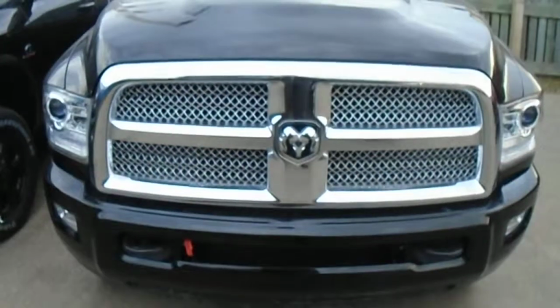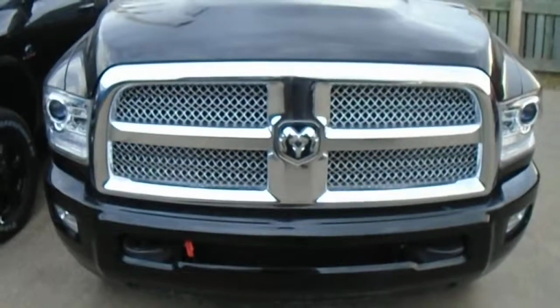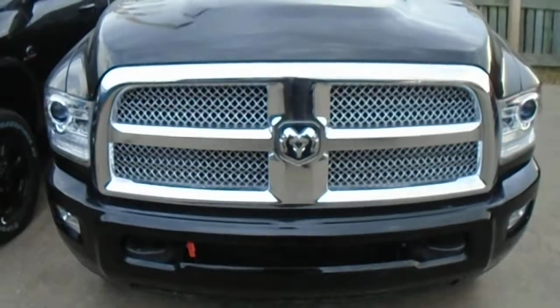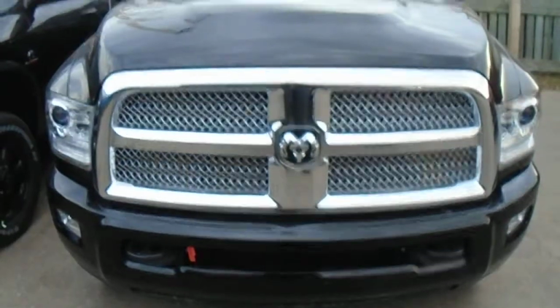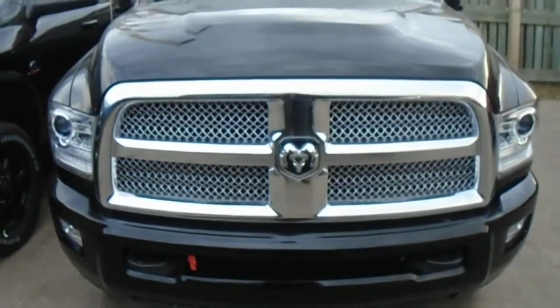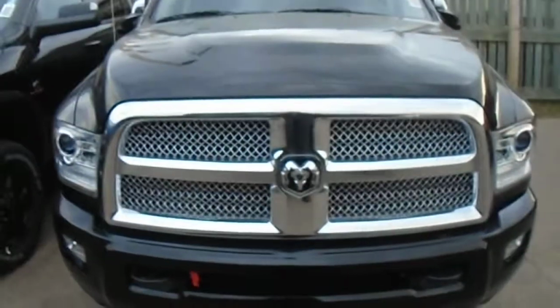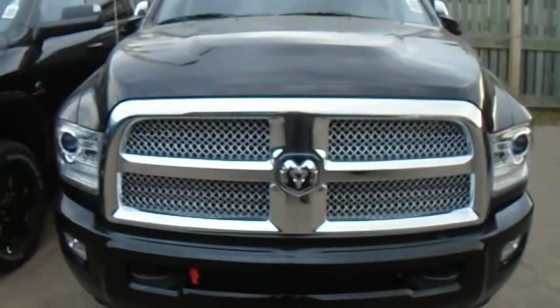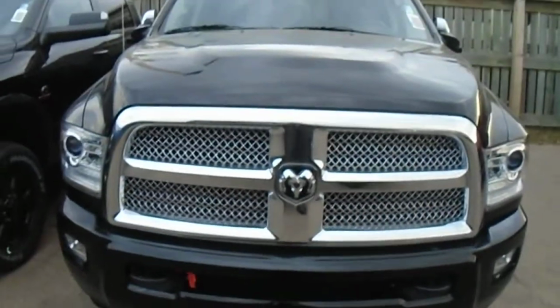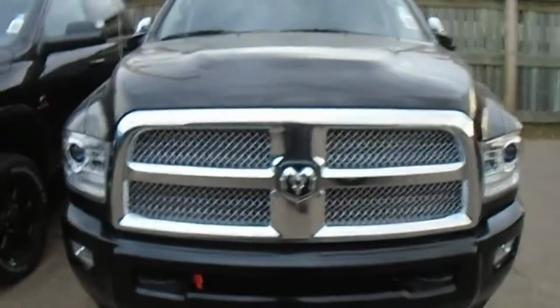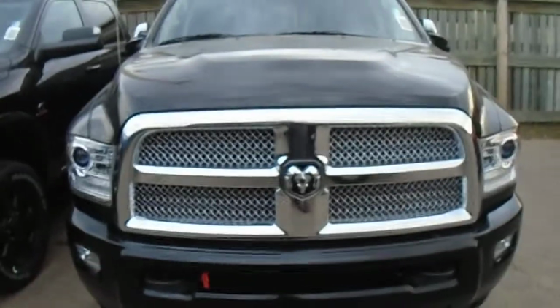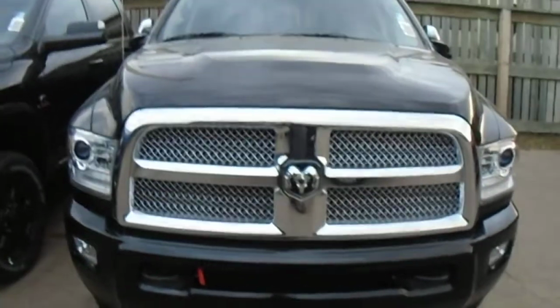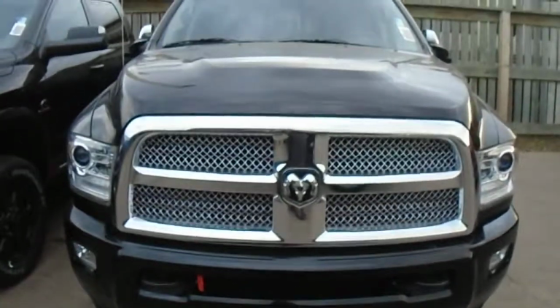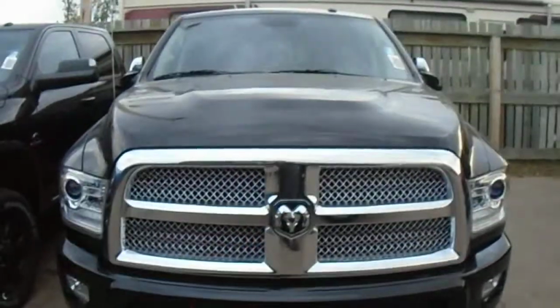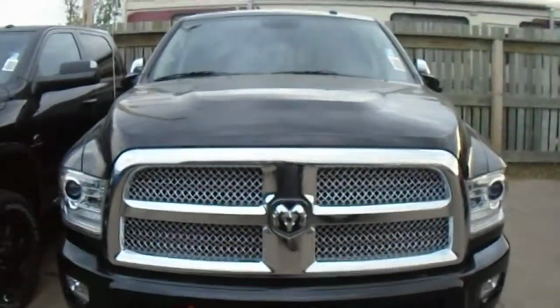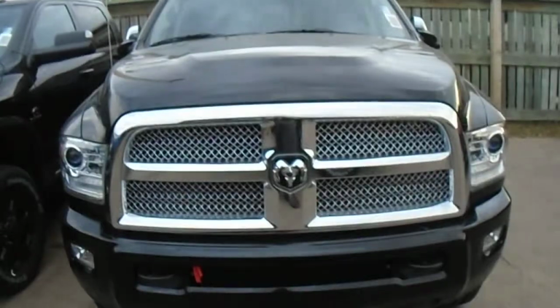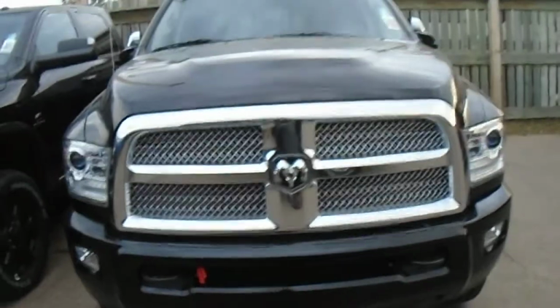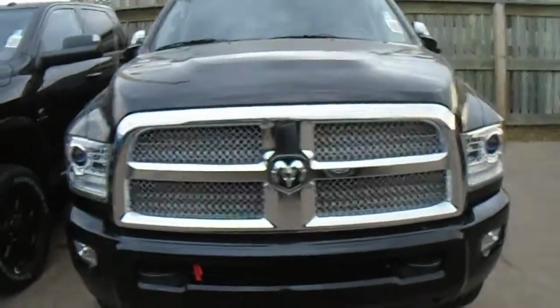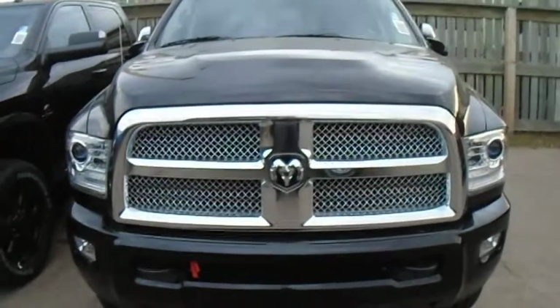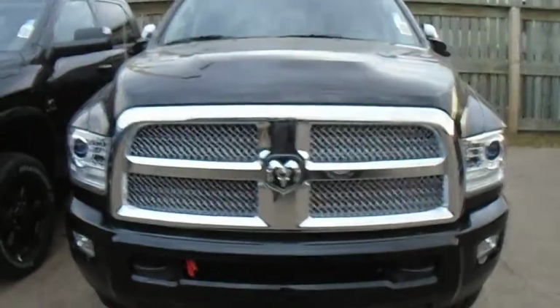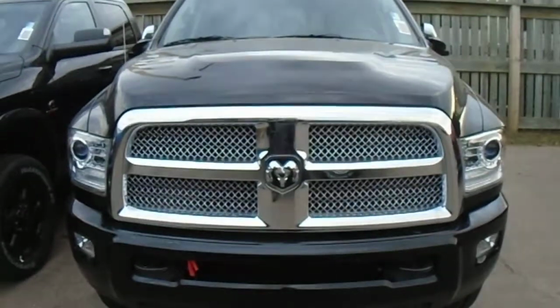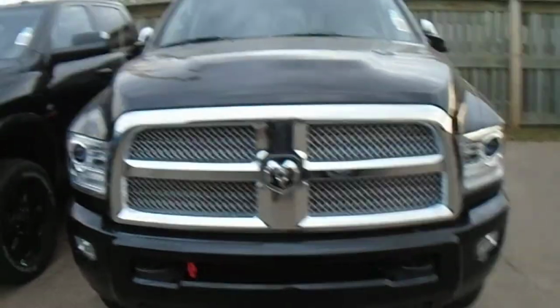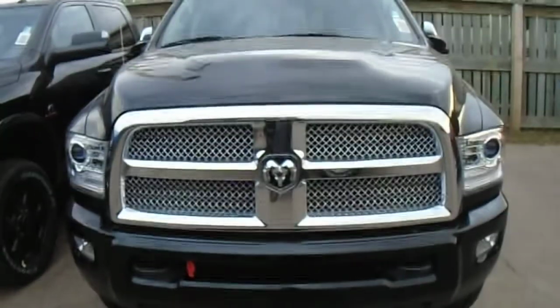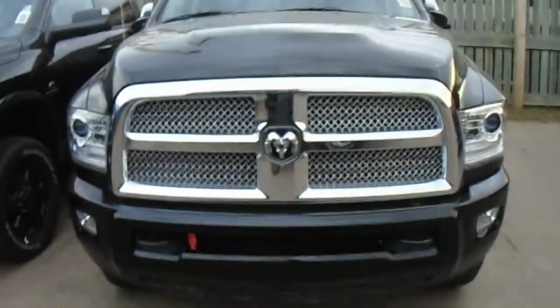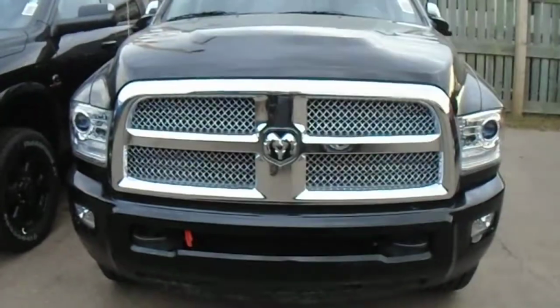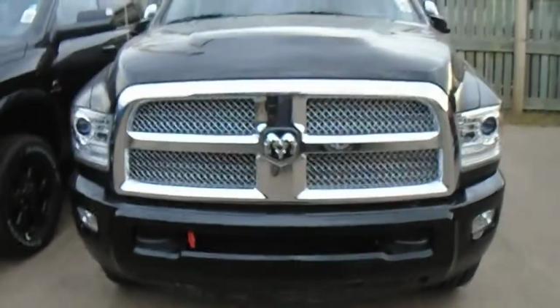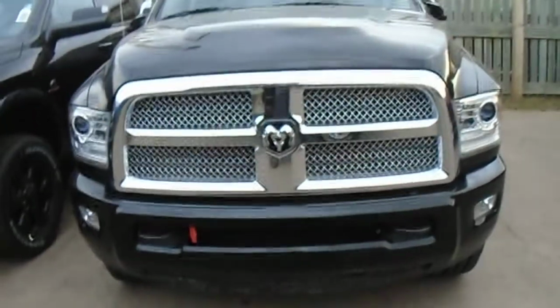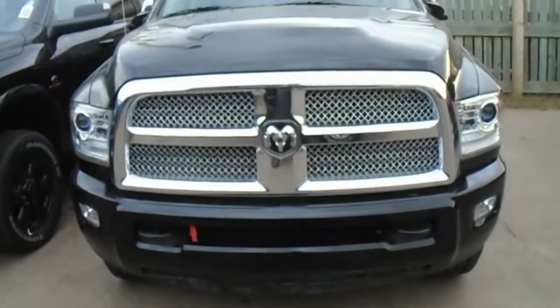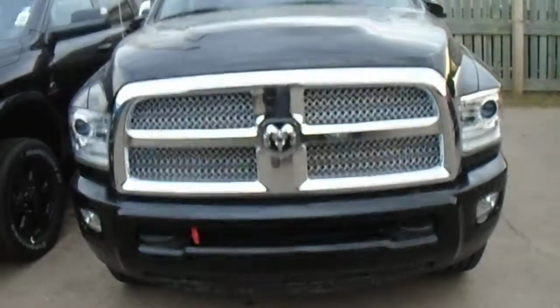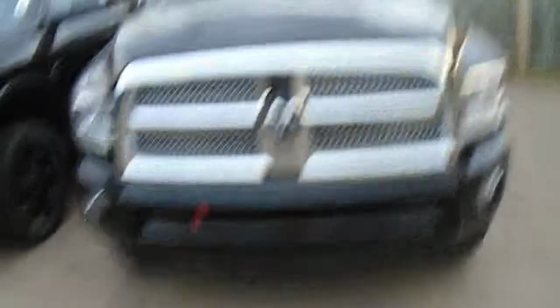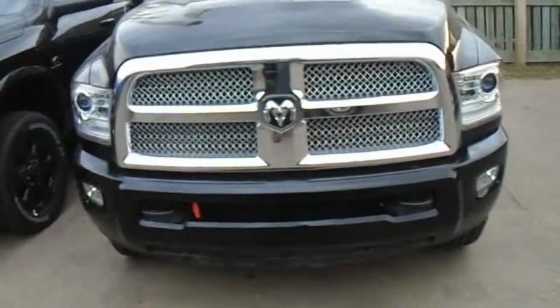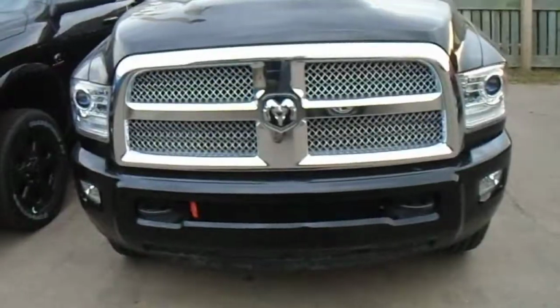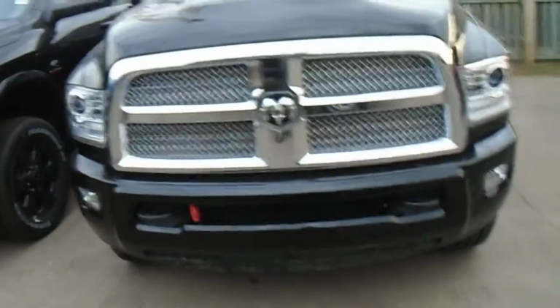Hey there Matt, Chris Marshall here from Londonderry Dodge, here to show you the 2014 Ram 3500 Limited Edition Mega Cab. Really fantastic unit here.